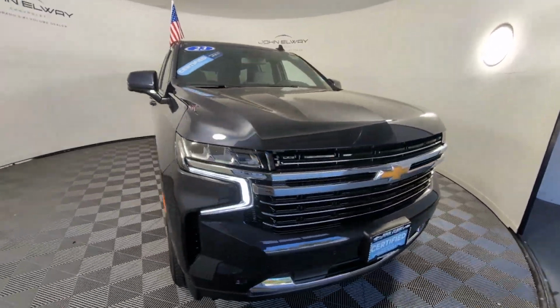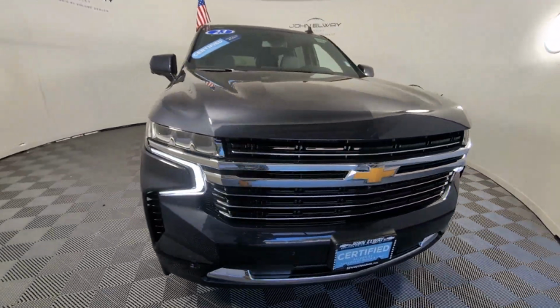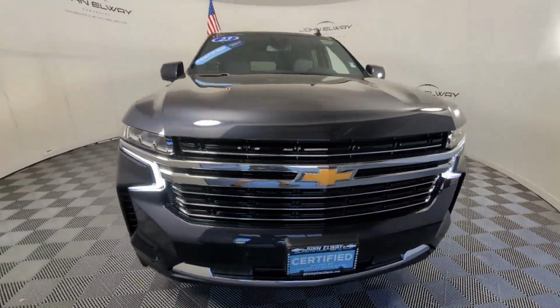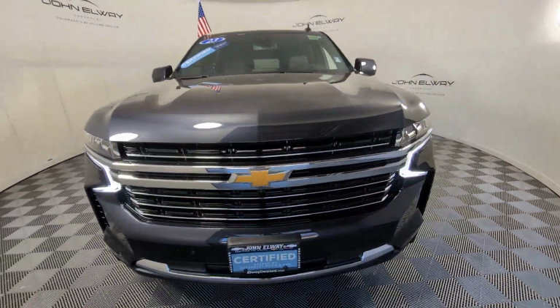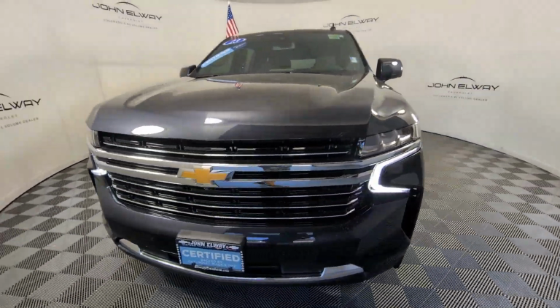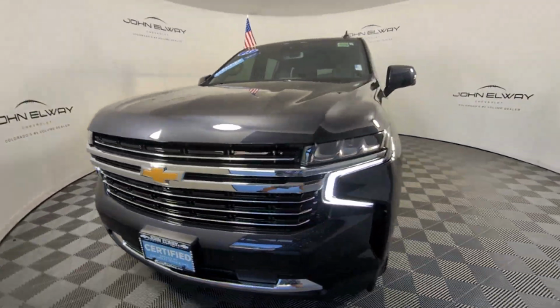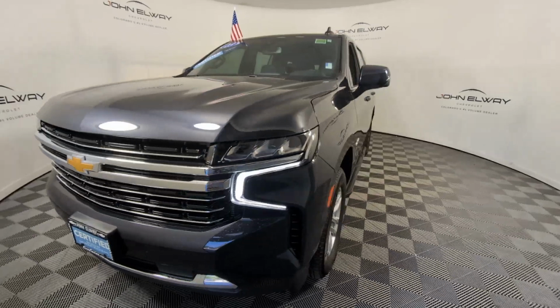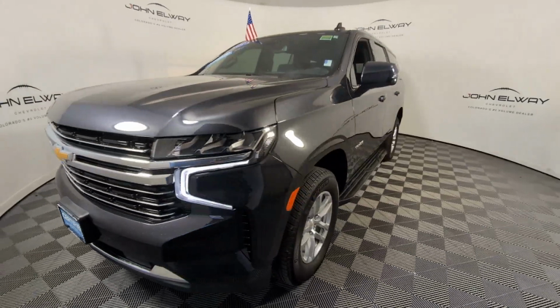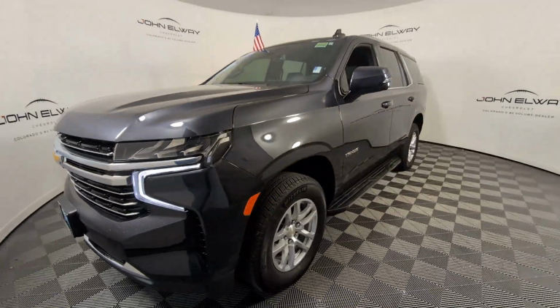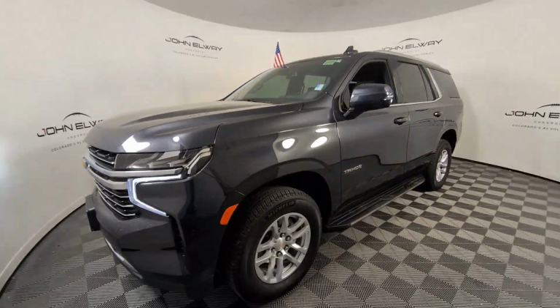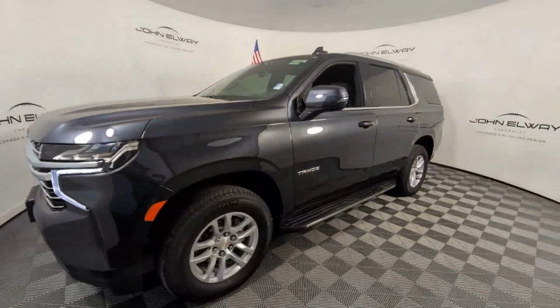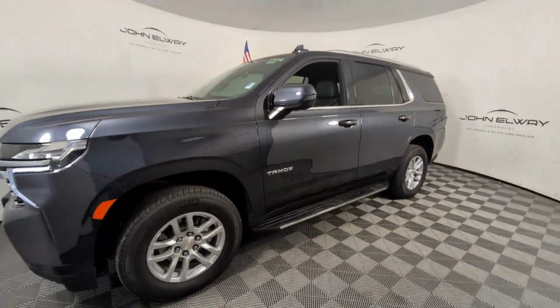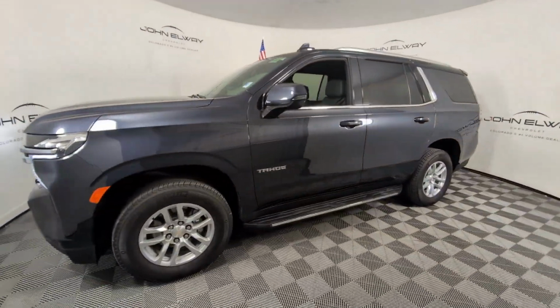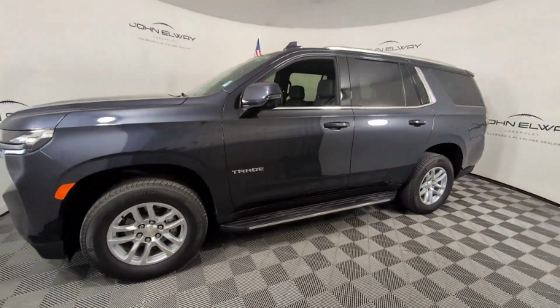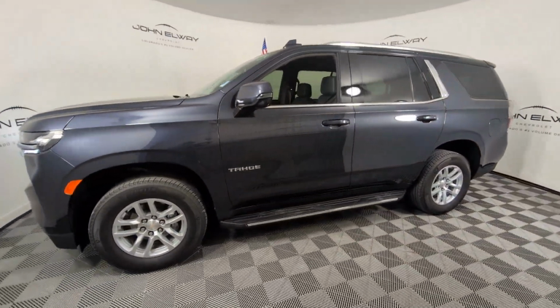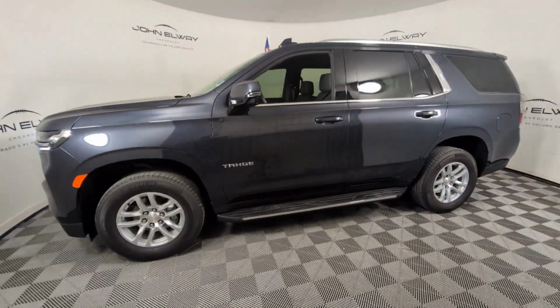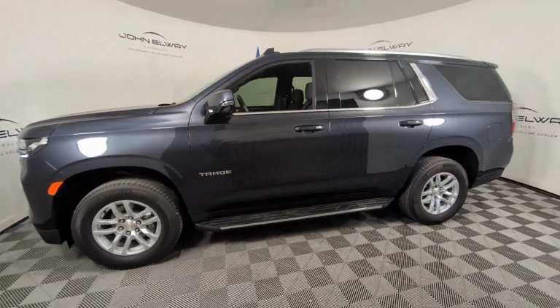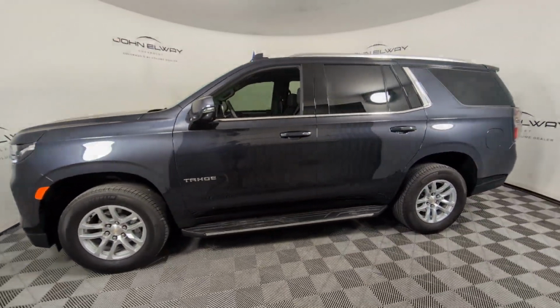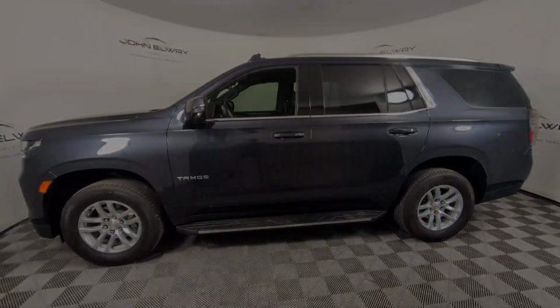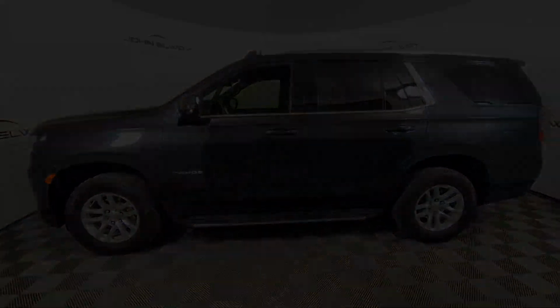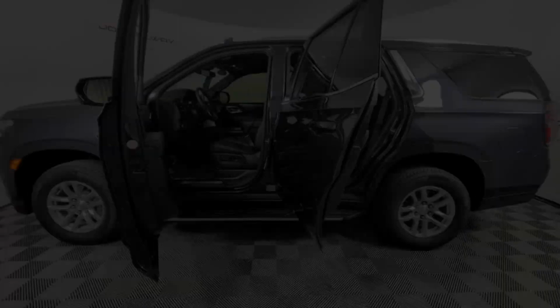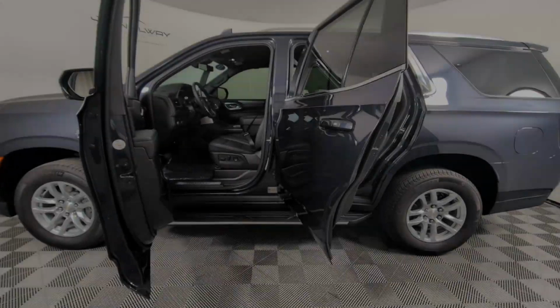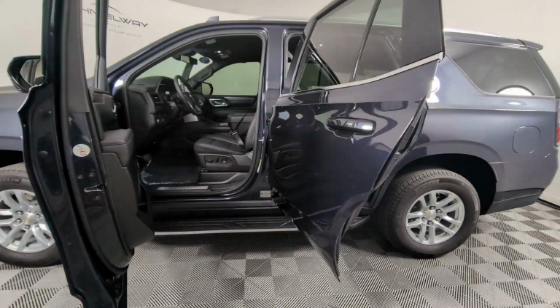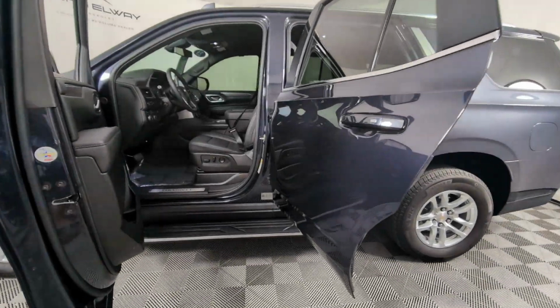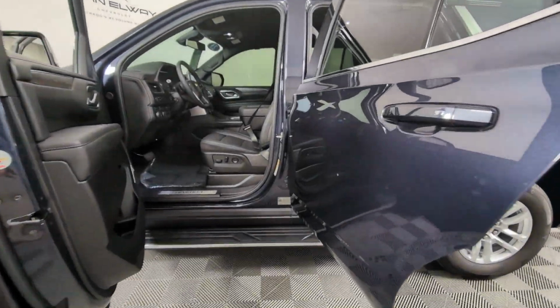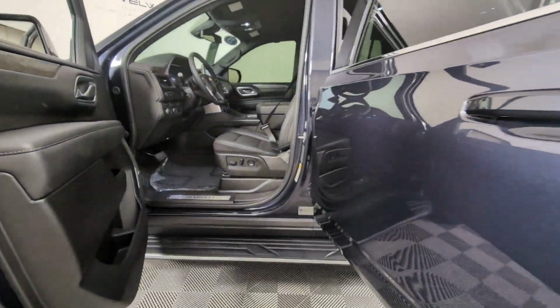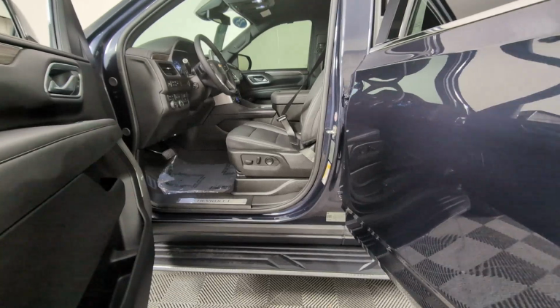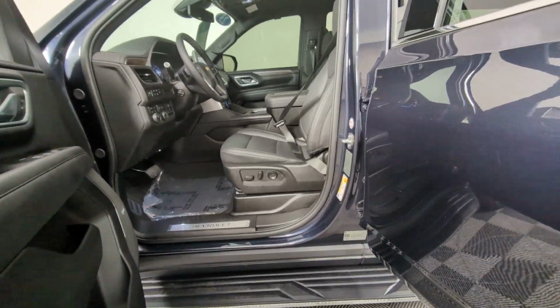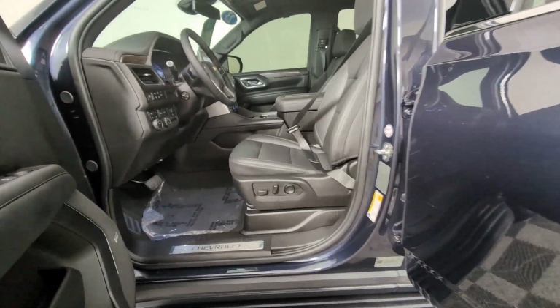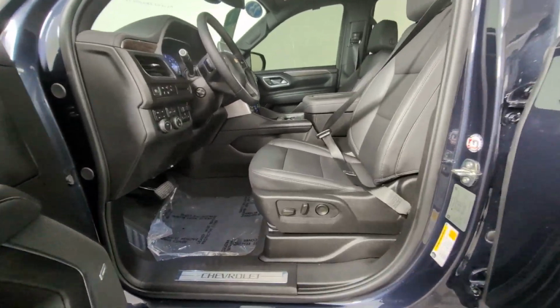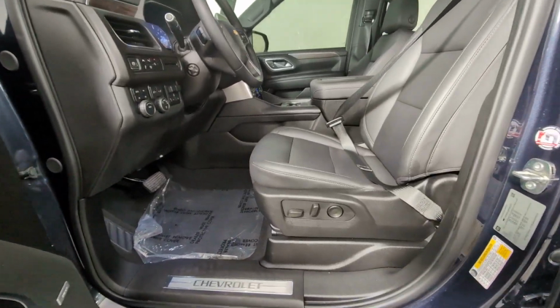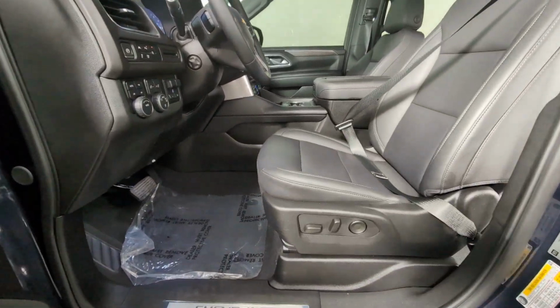These are just some of the great options this vehicle comes with: heated steering wheel, Apple CarPlay and/or Android Auto, touchscreen infotainment system, wireless charging station, lane departure warning, and navigation system.